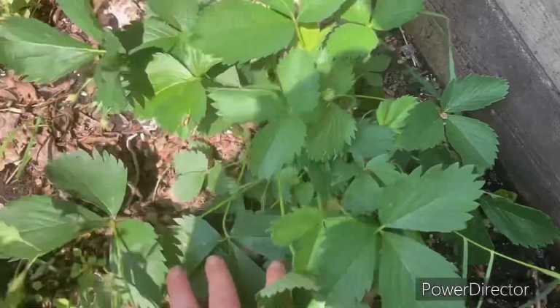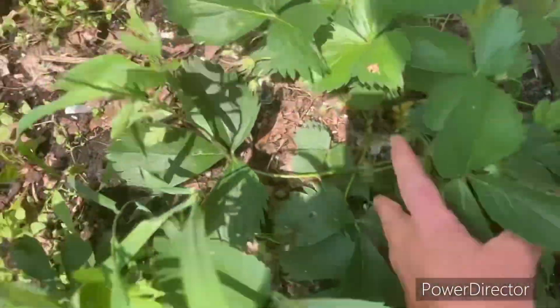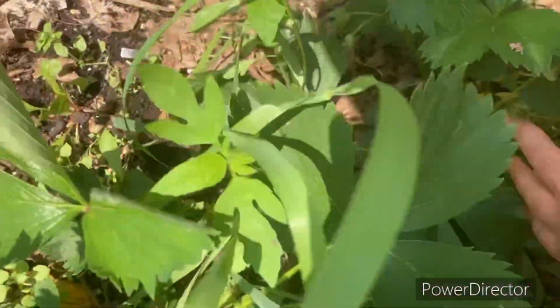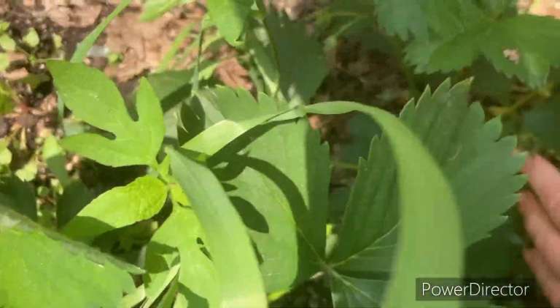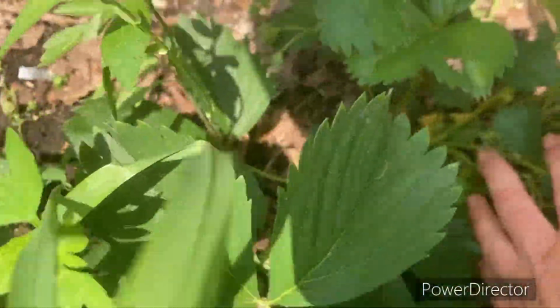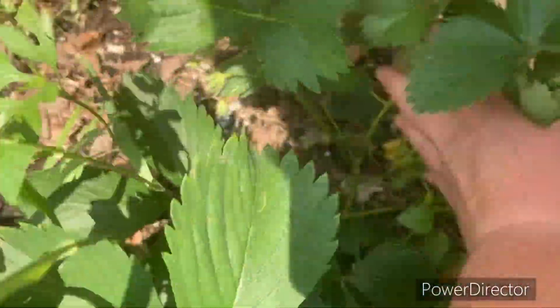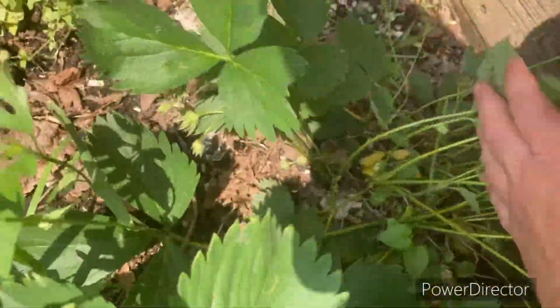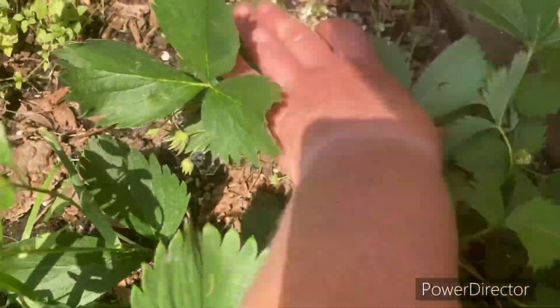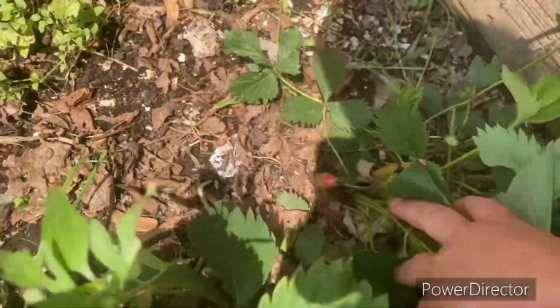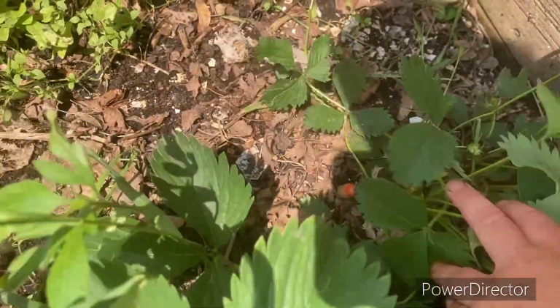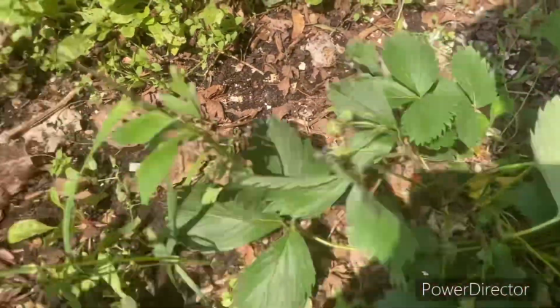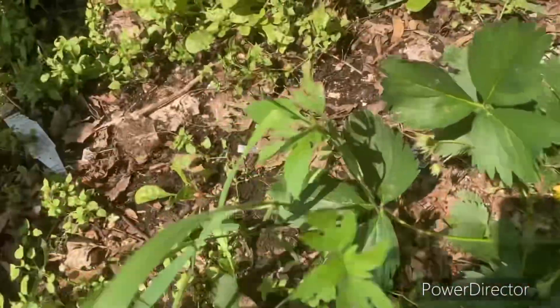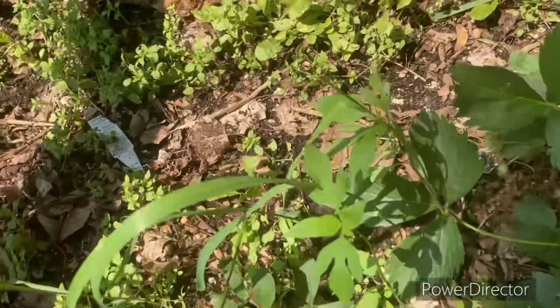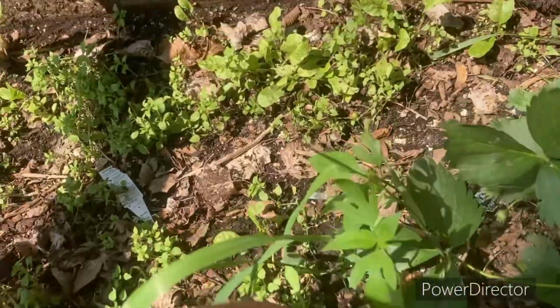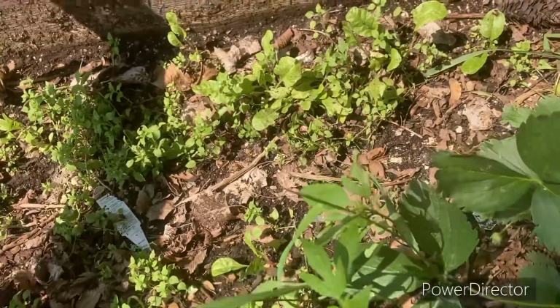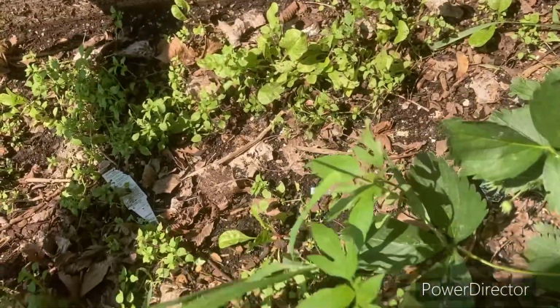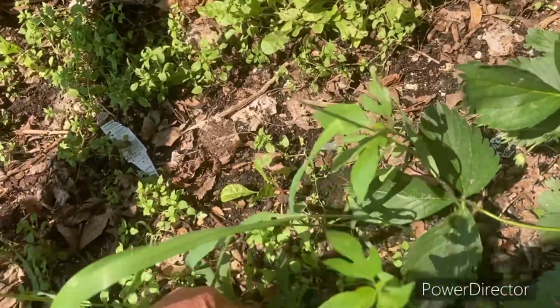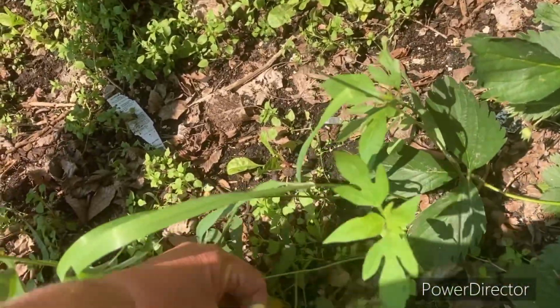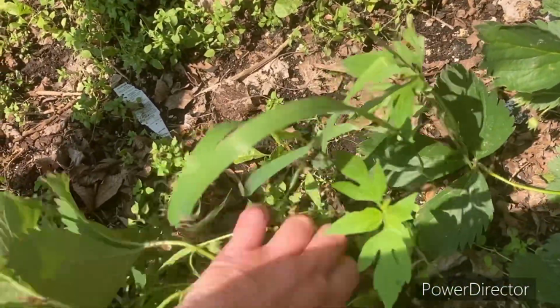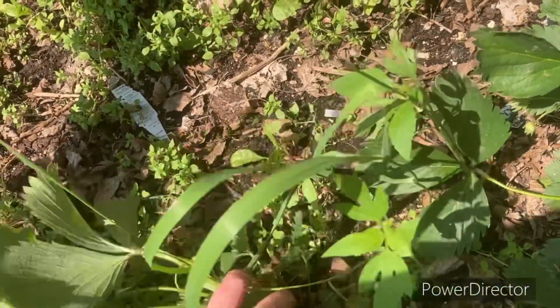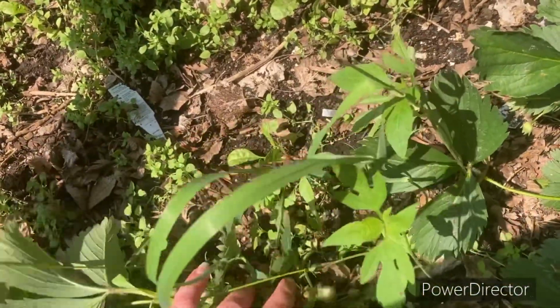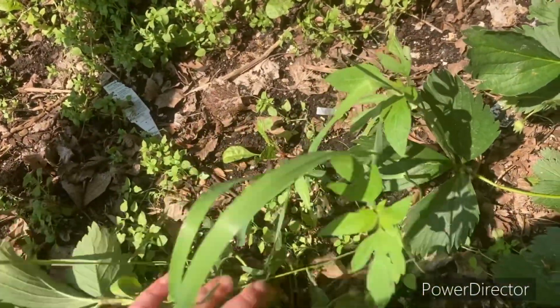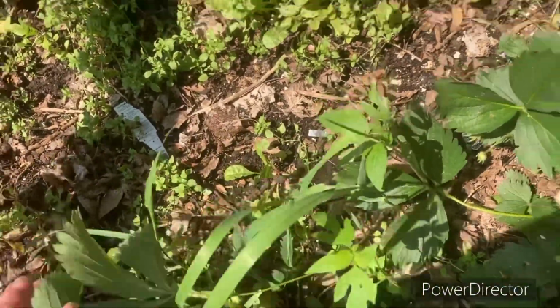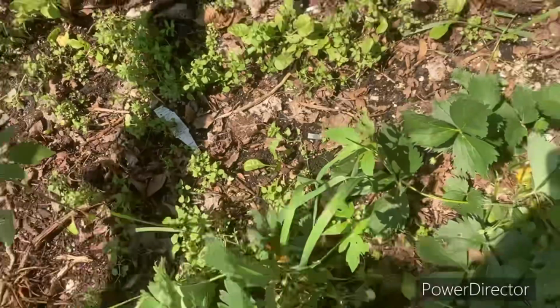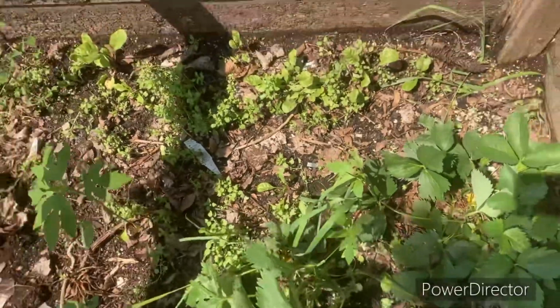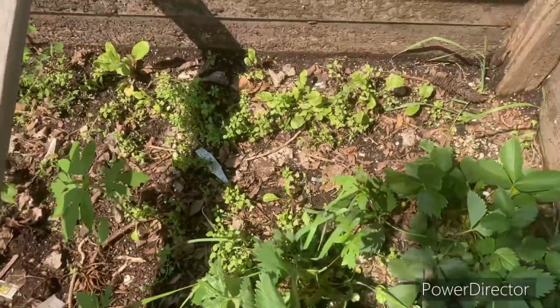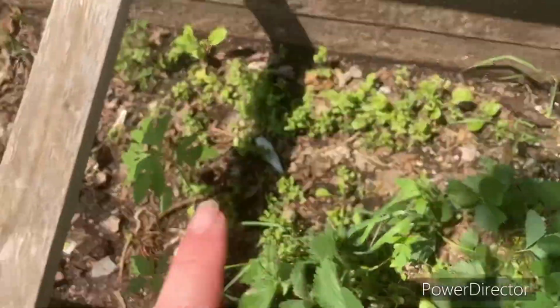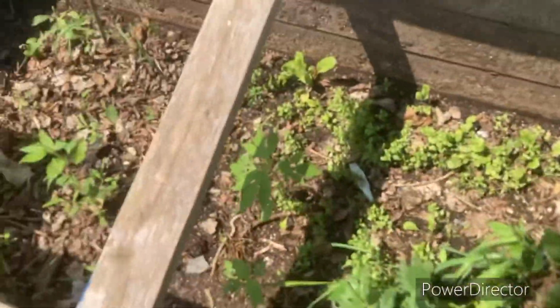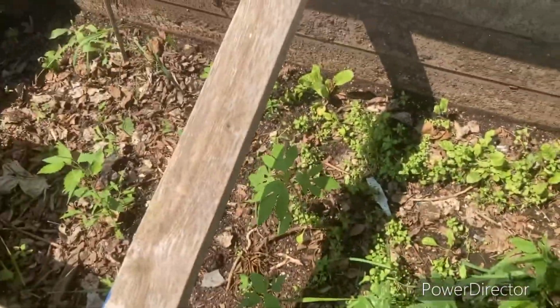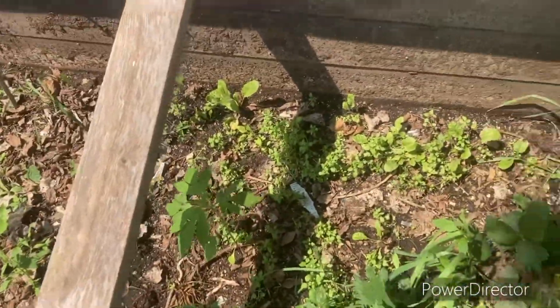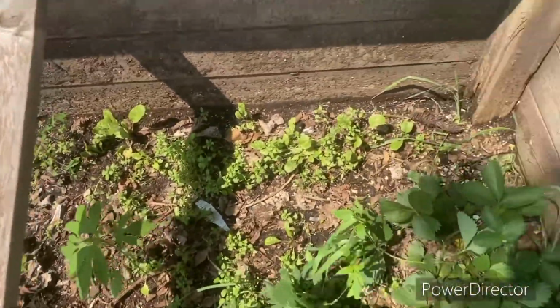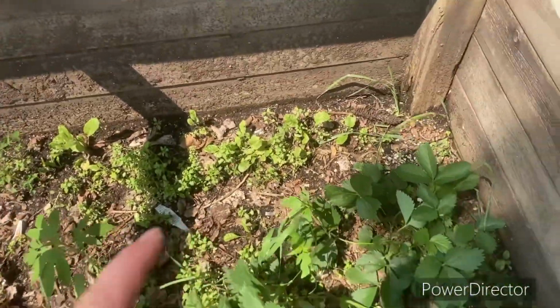These are supposed to be ever-bearing strawberries — you can see there are some there, so I'm hoping I might actually get some this year.